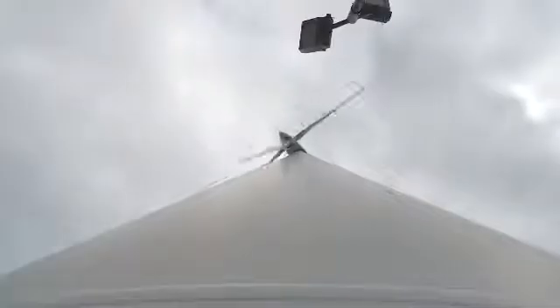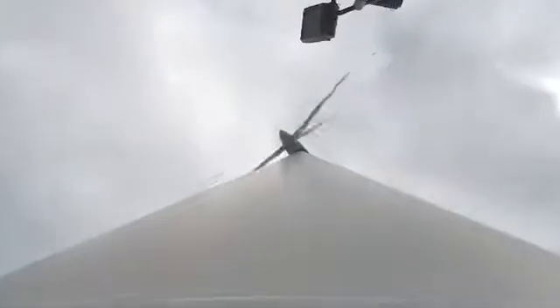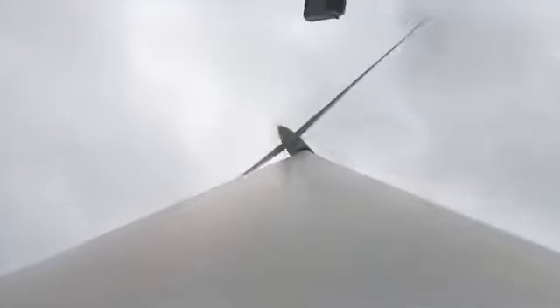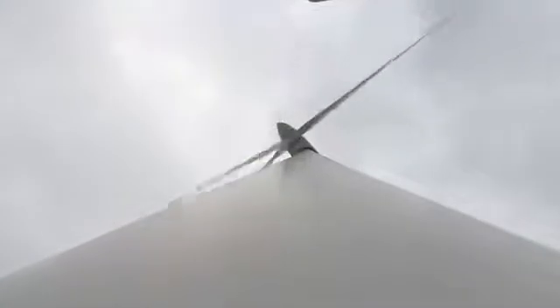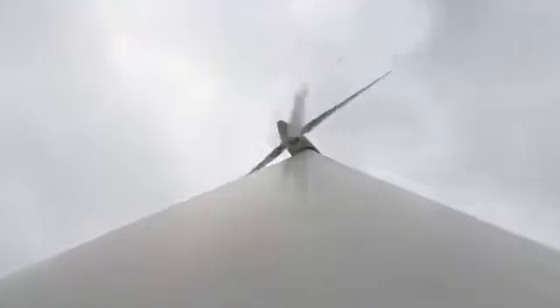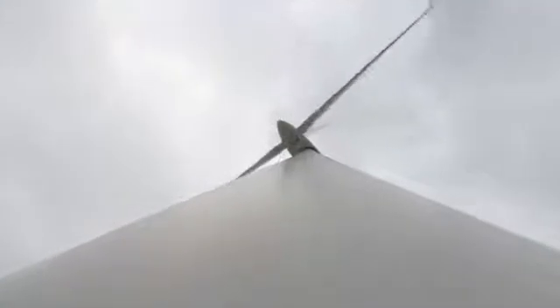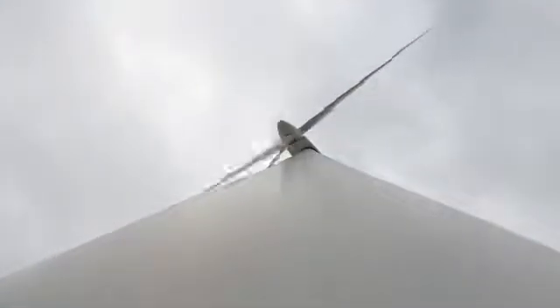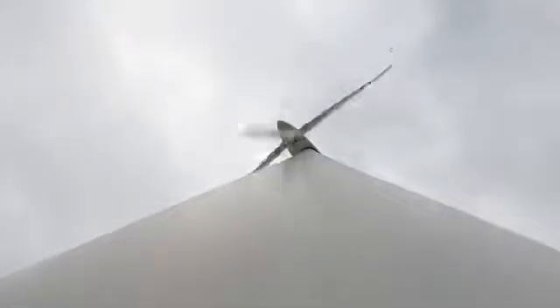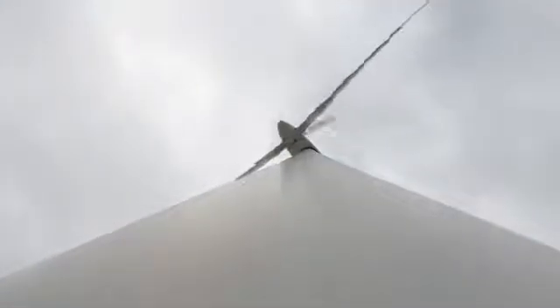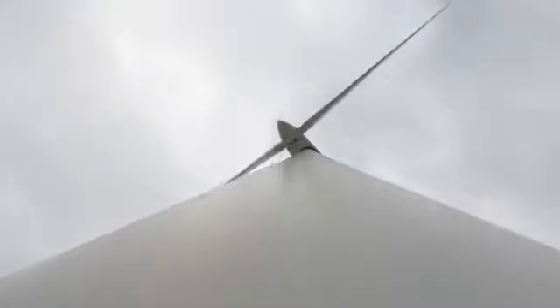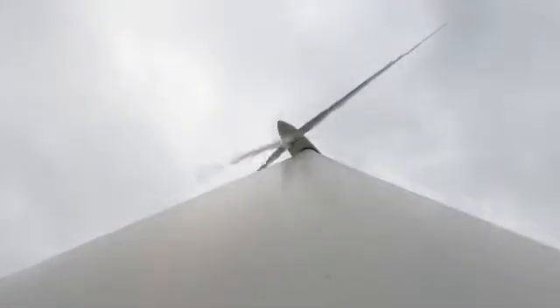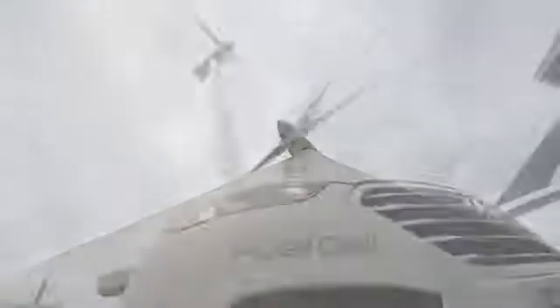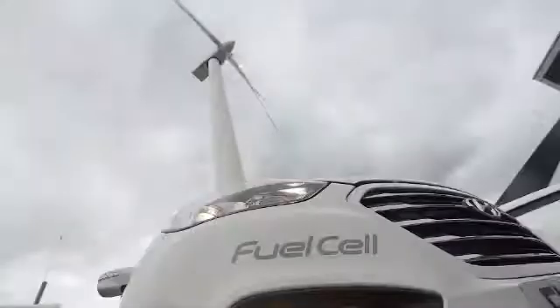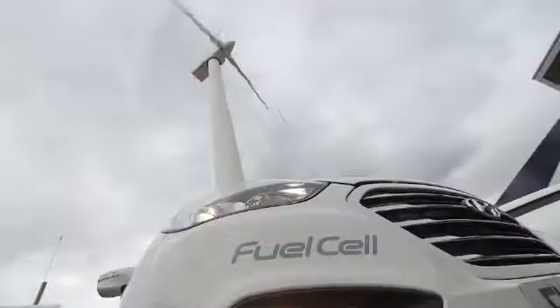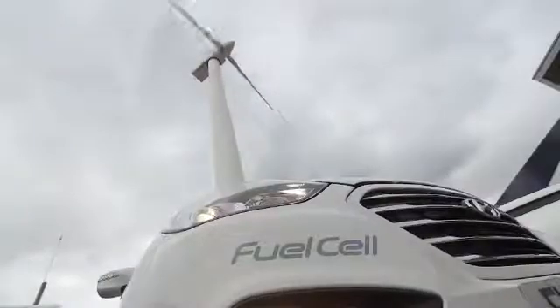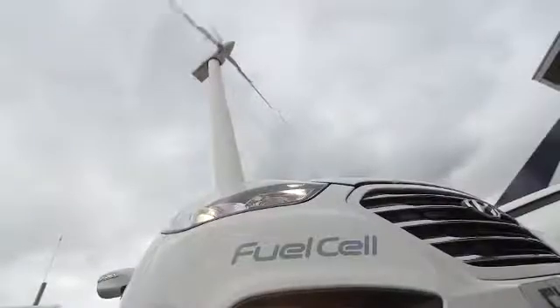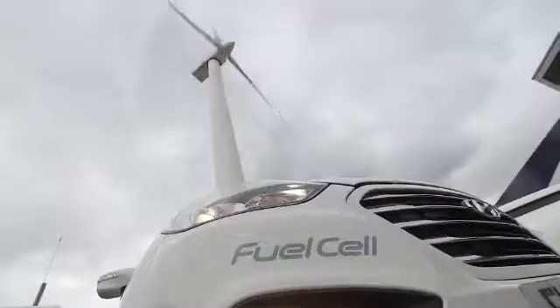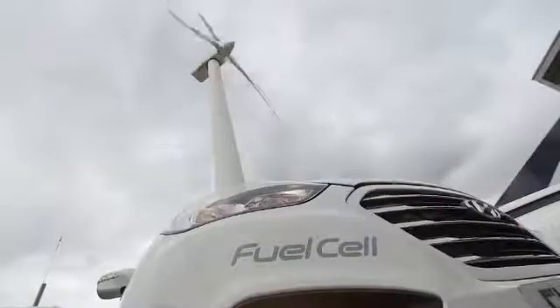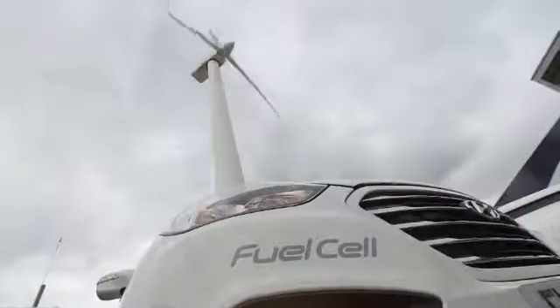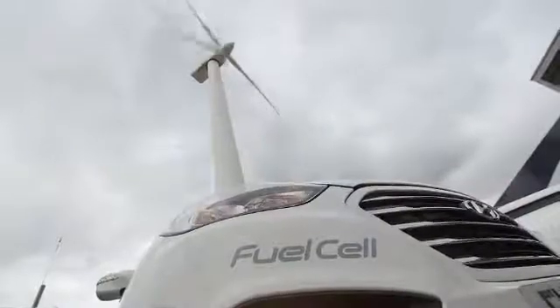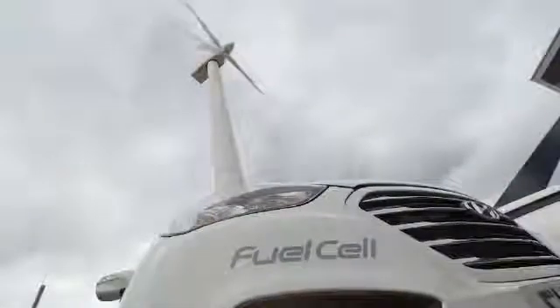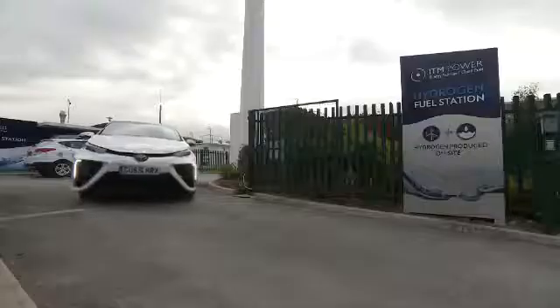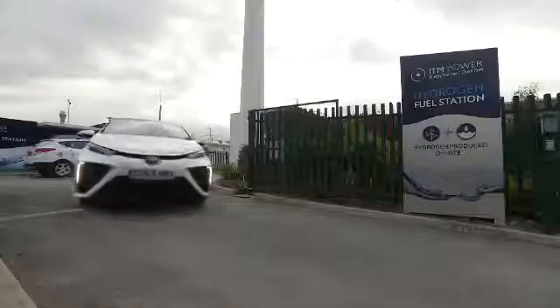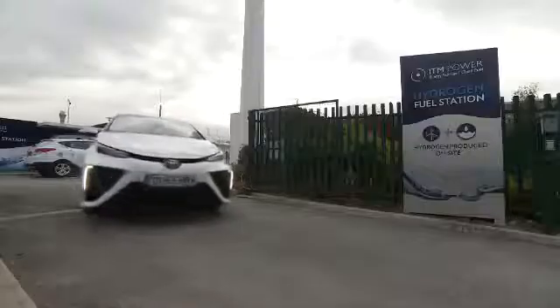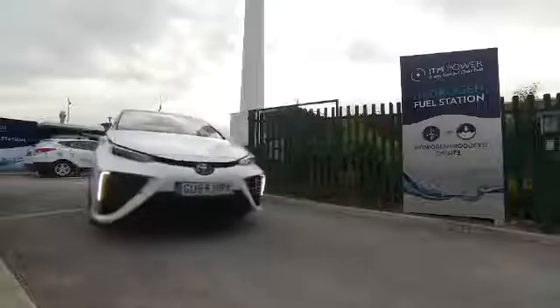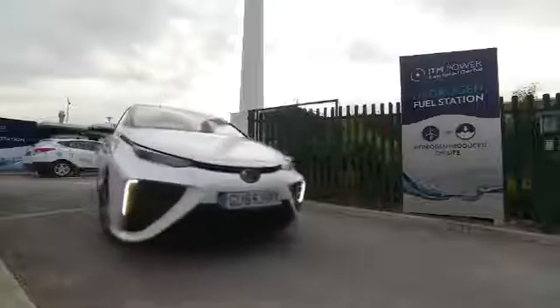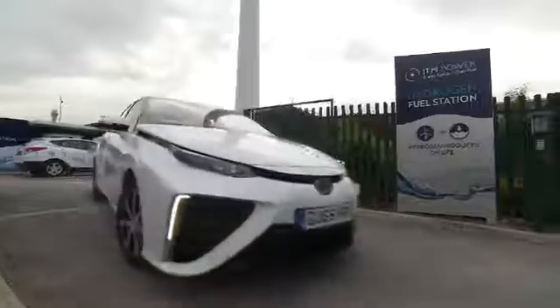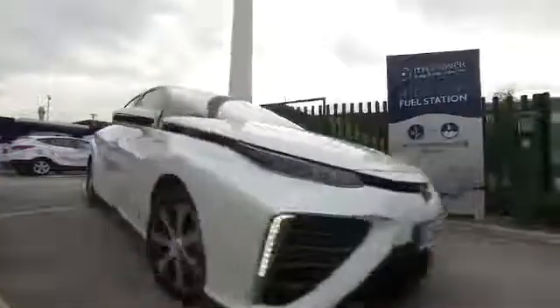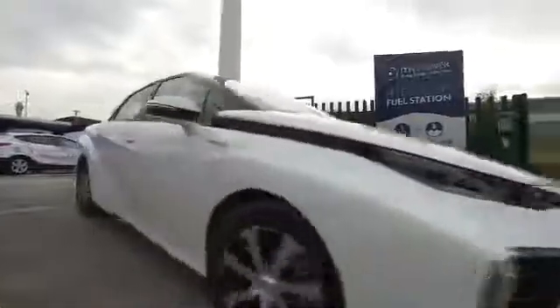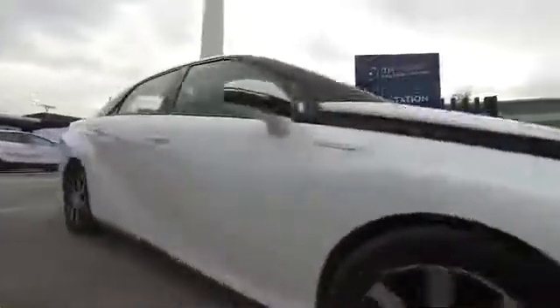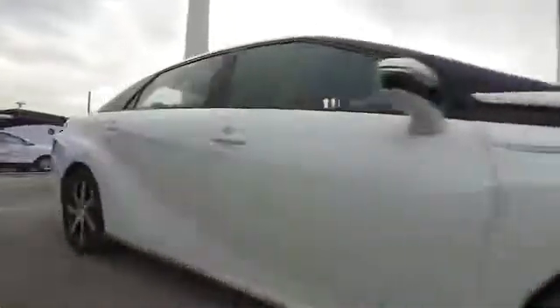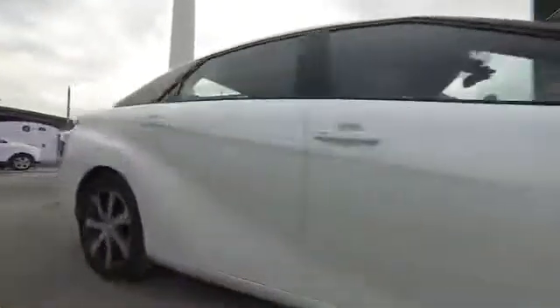The real draw, those in the industry say, is the minimal impact of hydrogen fuel cell cars on the environment. Powered by renewable energy and emitting only water vapour, they say it's only a matter of time before demand will drive down the cost.